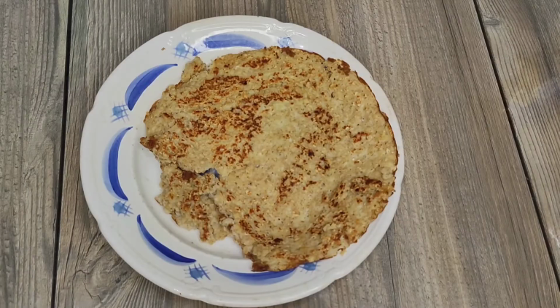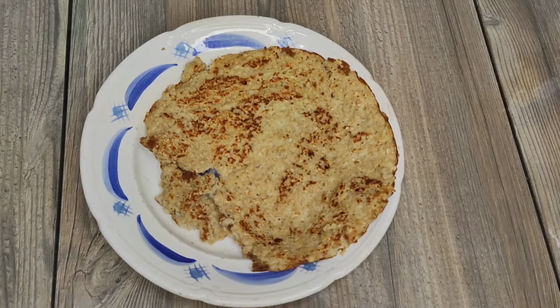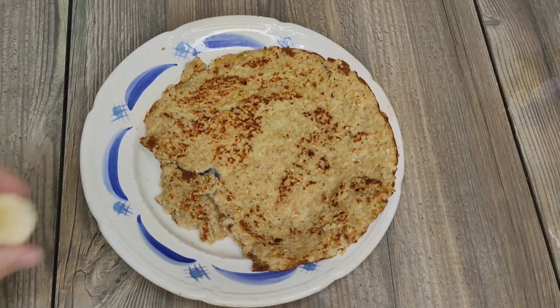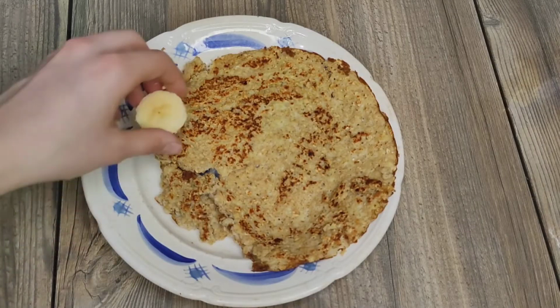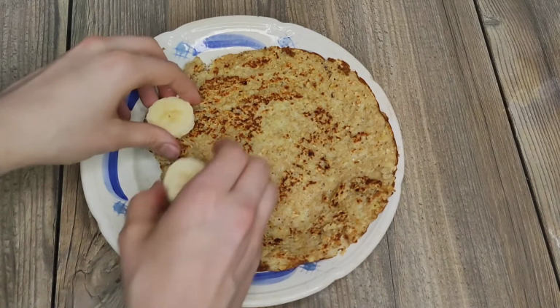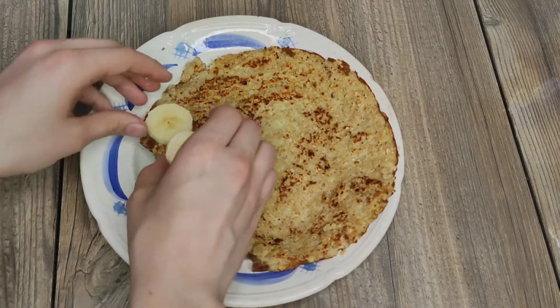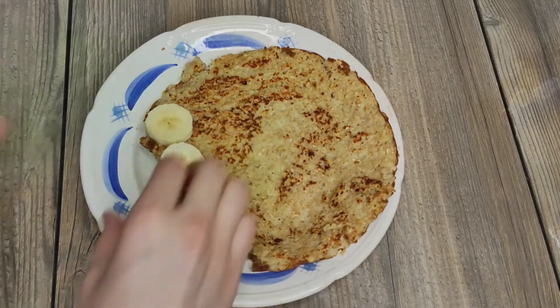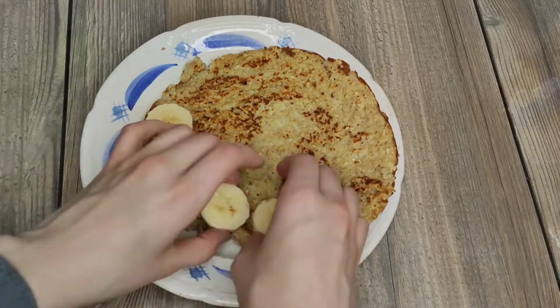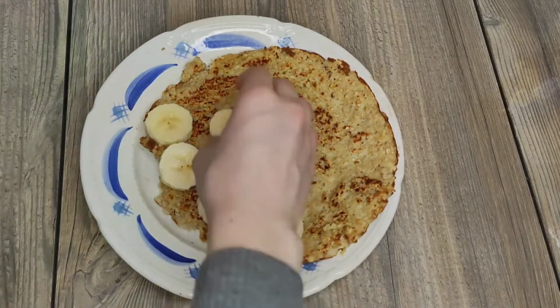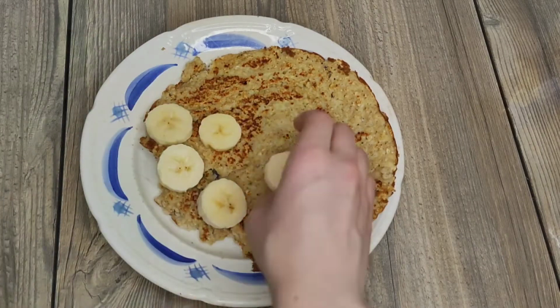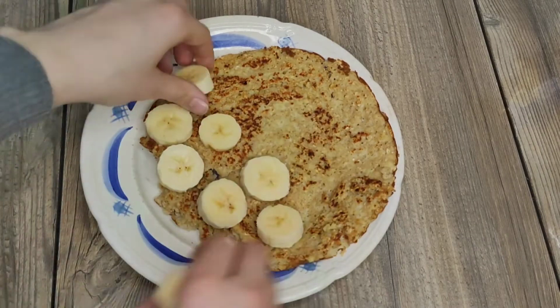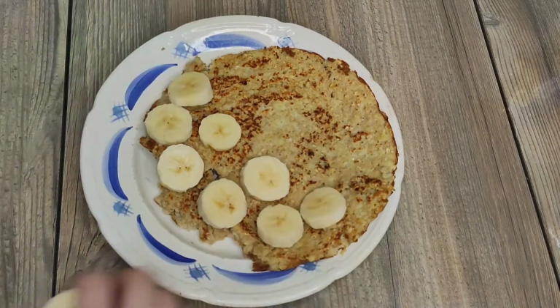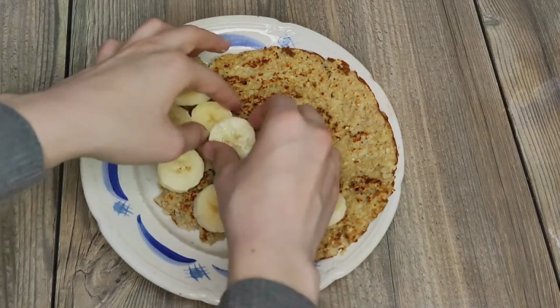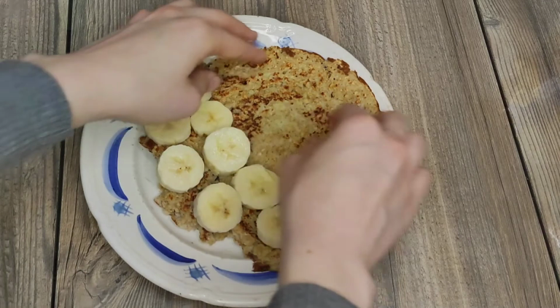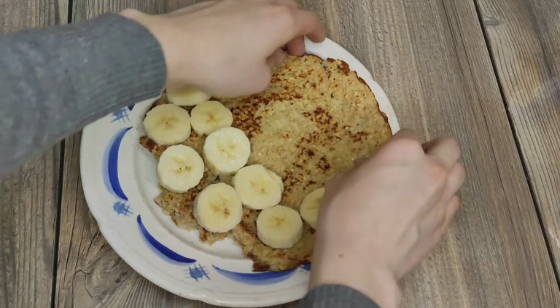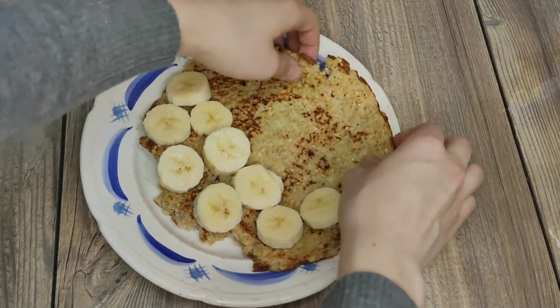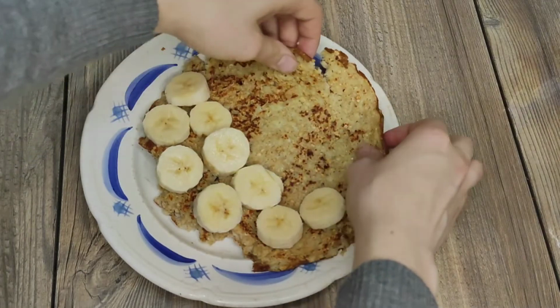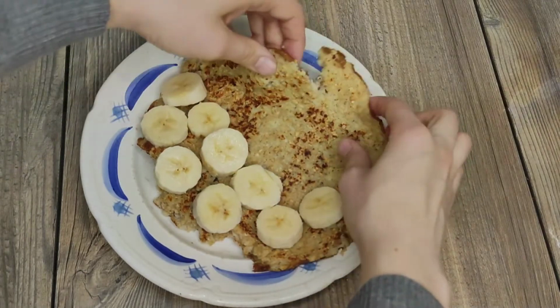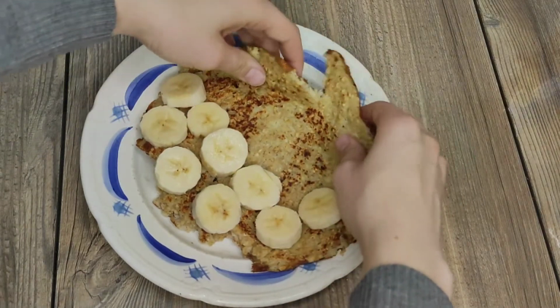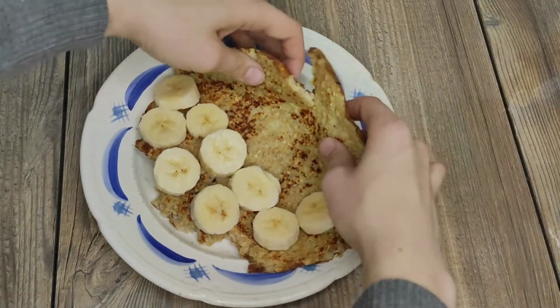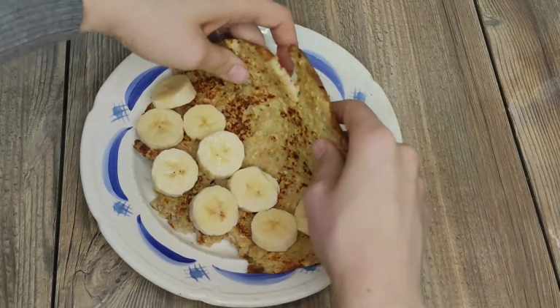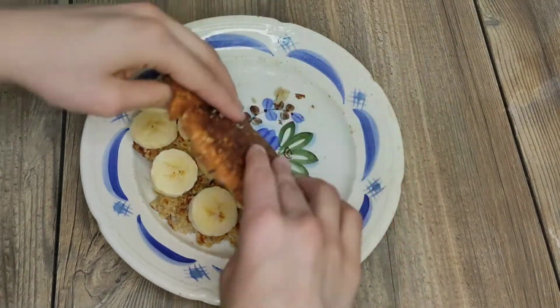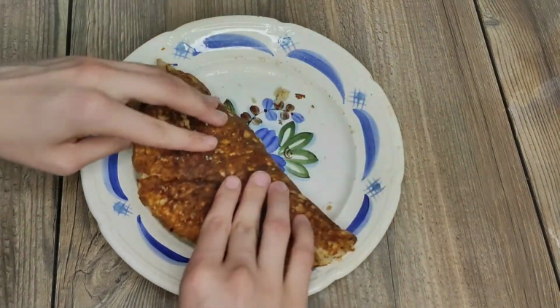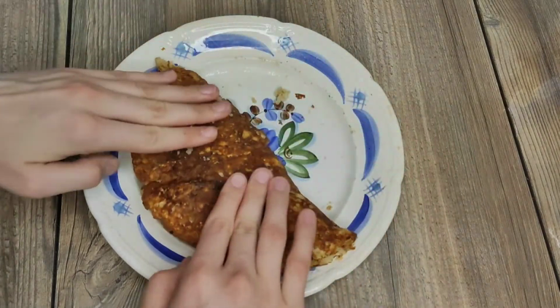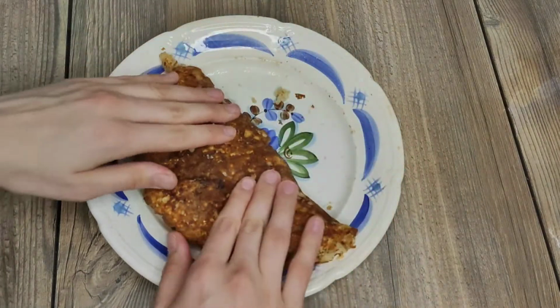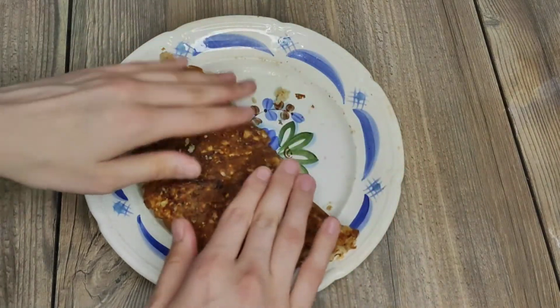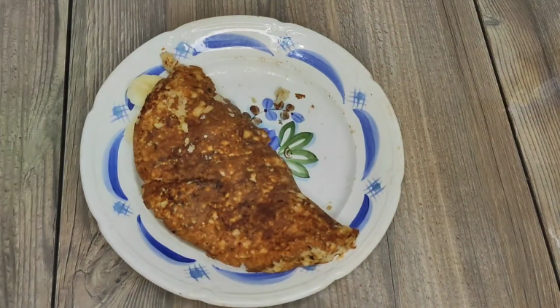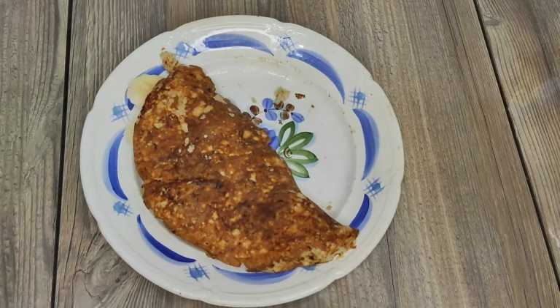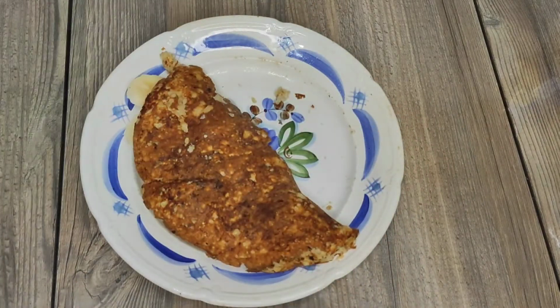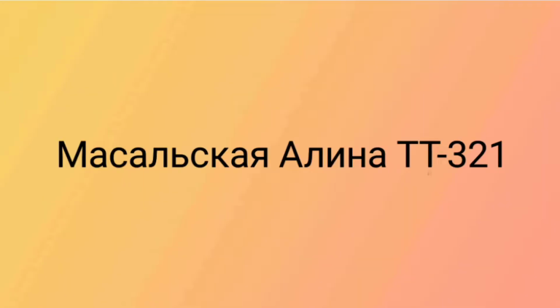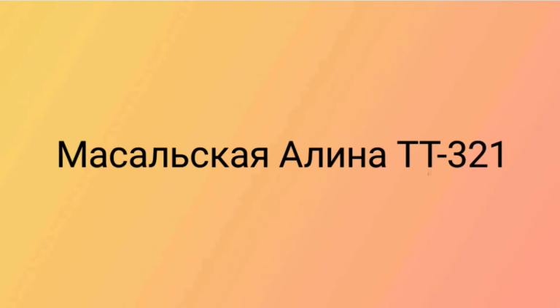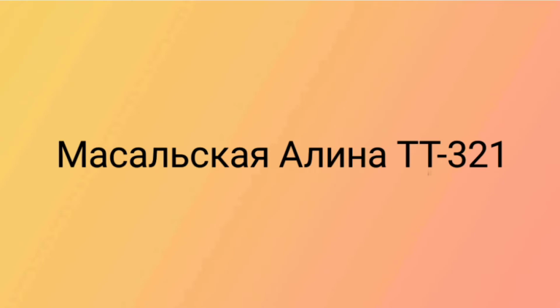The pancake can be decorated with different berries. I put a little more banana between them. Bon appétit everyone — it's tasty and healthy!